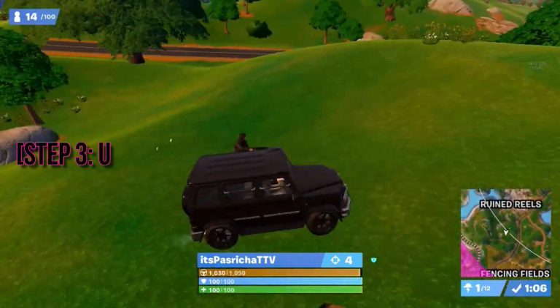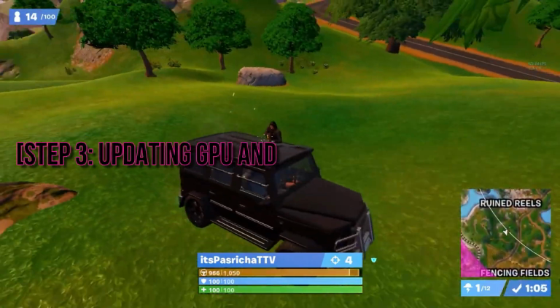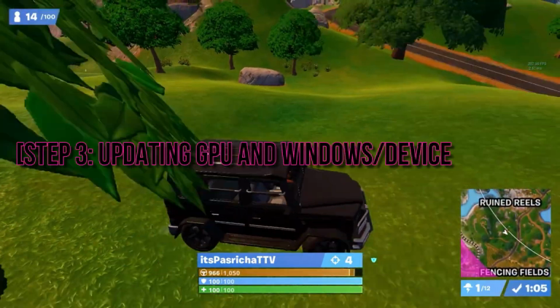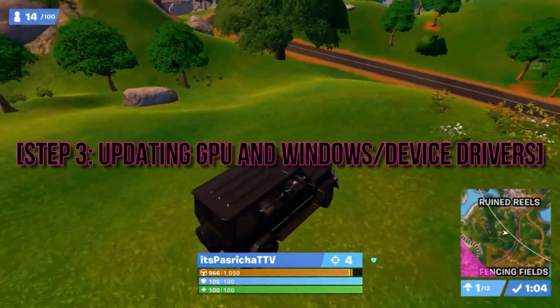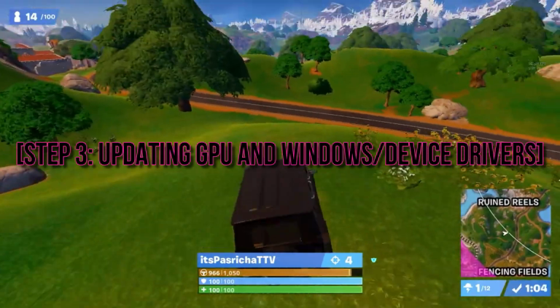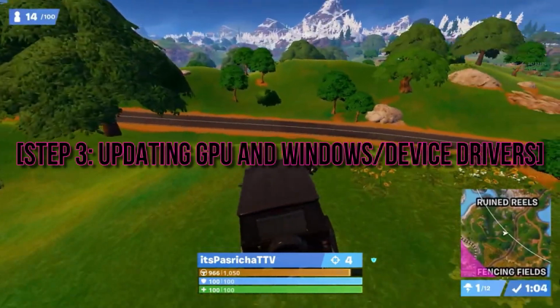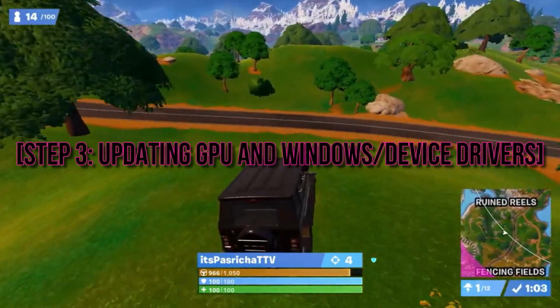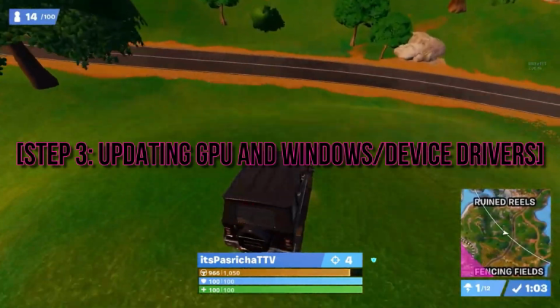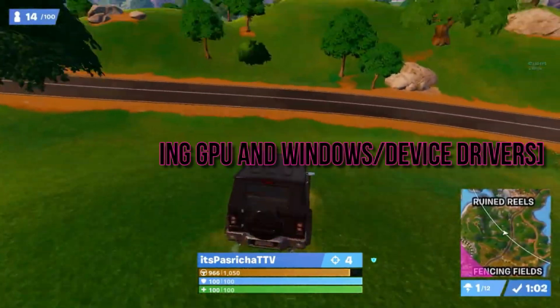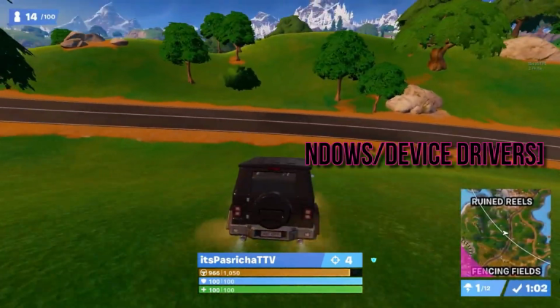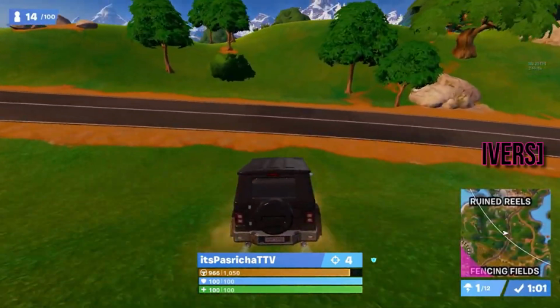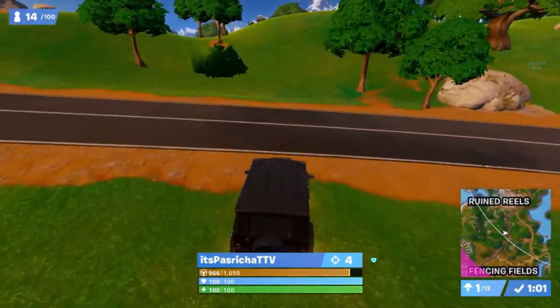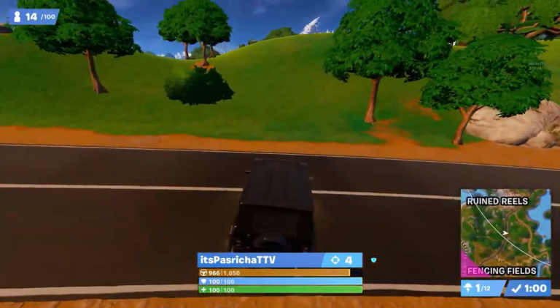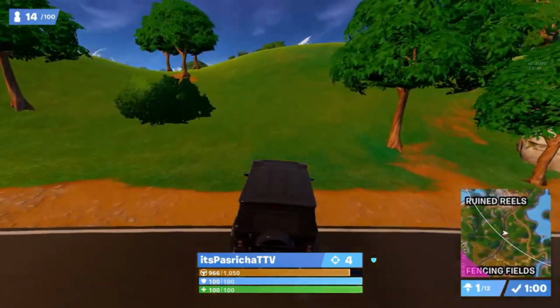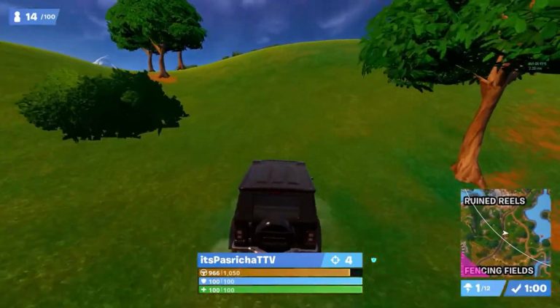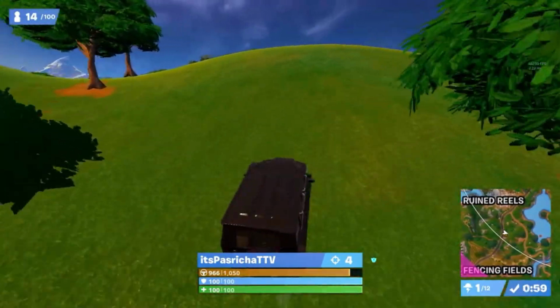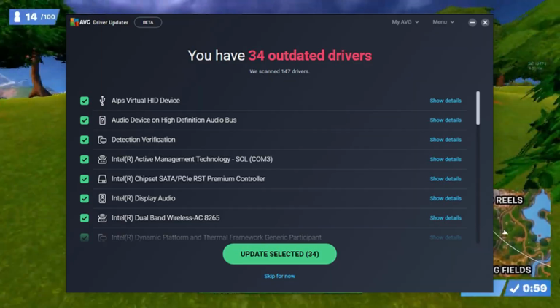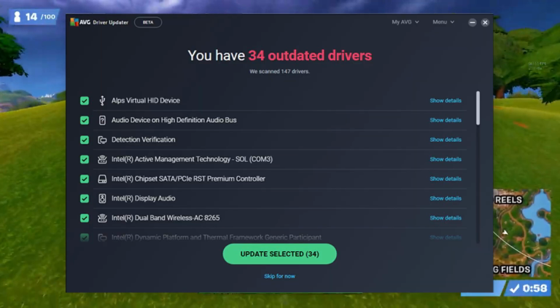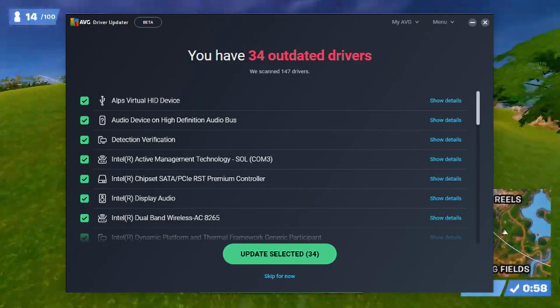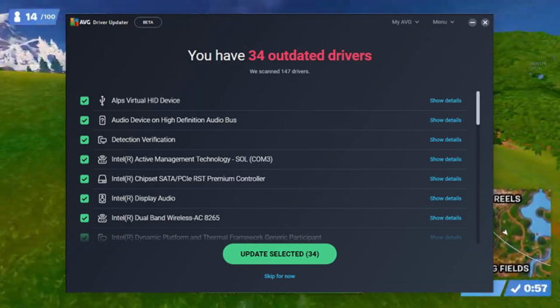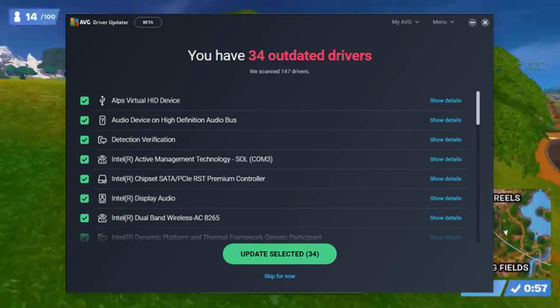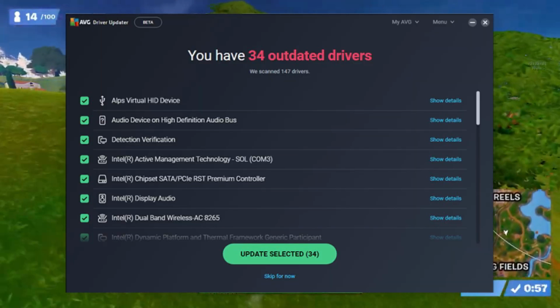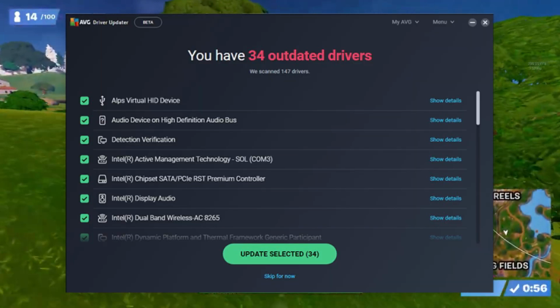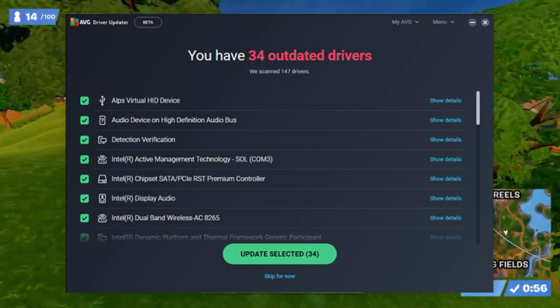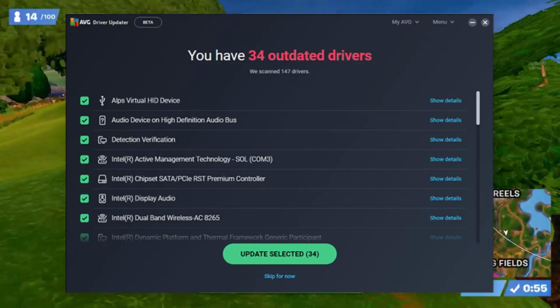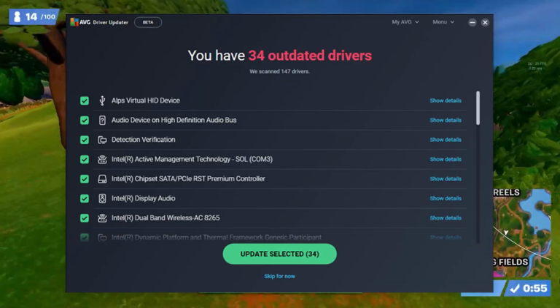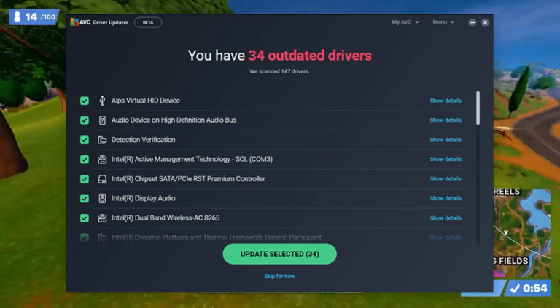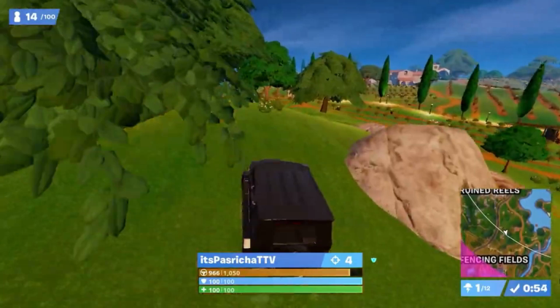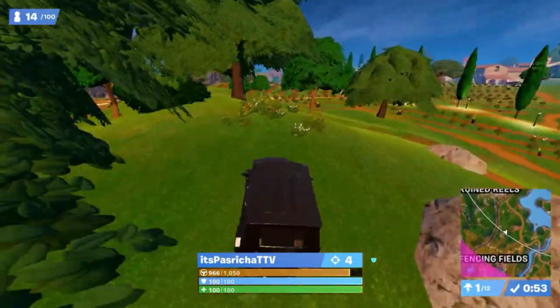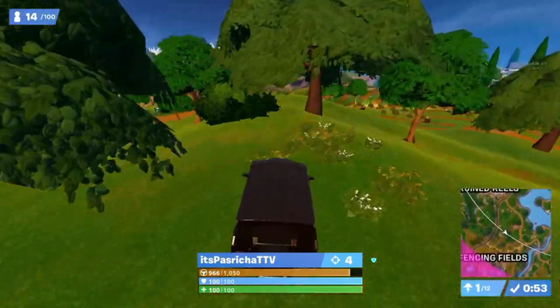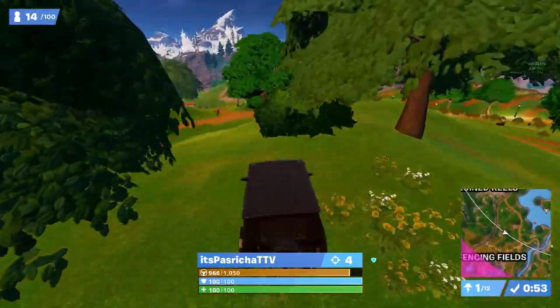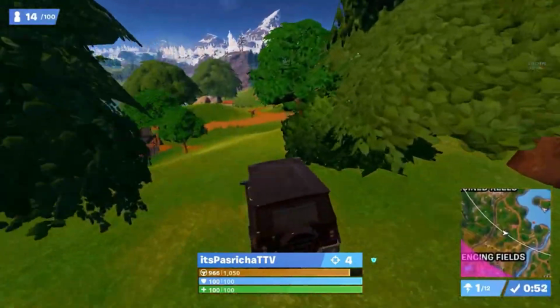Now, on to driver updates — updating GPU and Windows or device drivers. Outdated drivers can cause a whole bunch of issues. Make sure your GPU and Windows or device drivers are up to date. It's like giving your system a power boost.